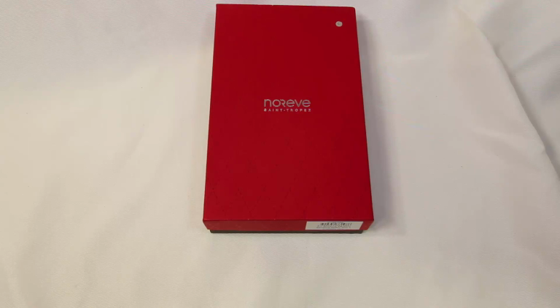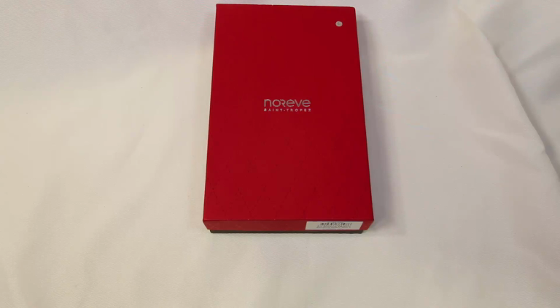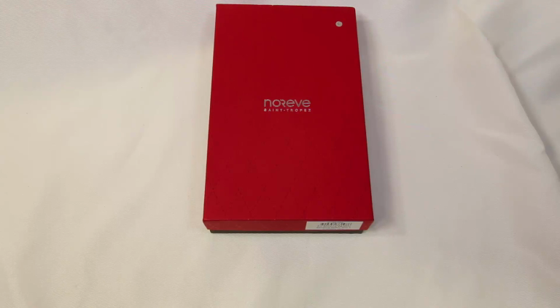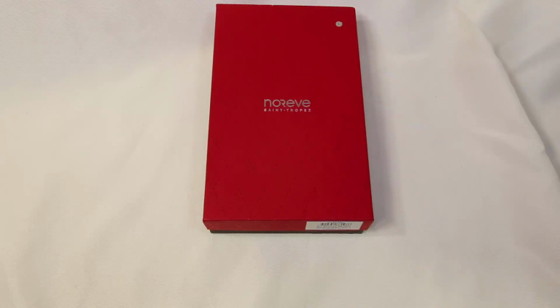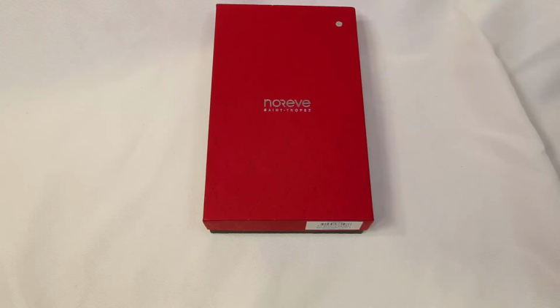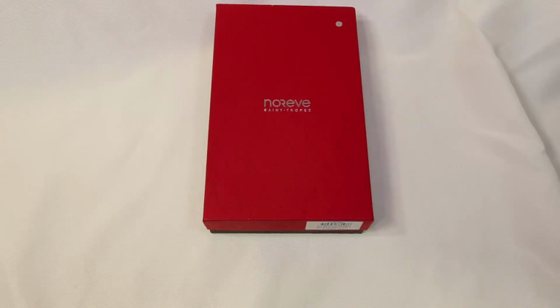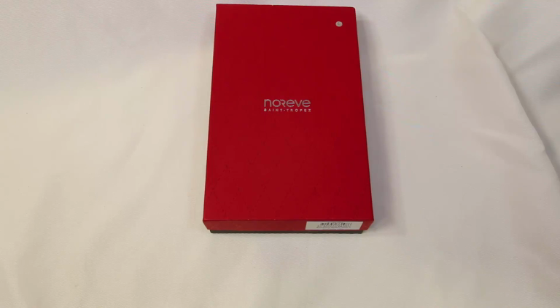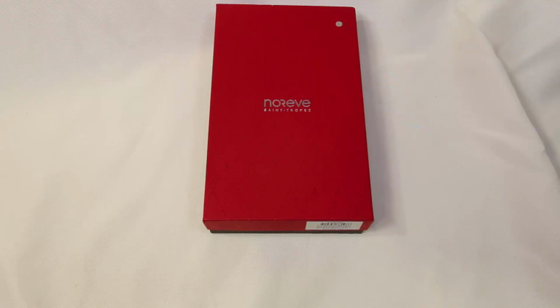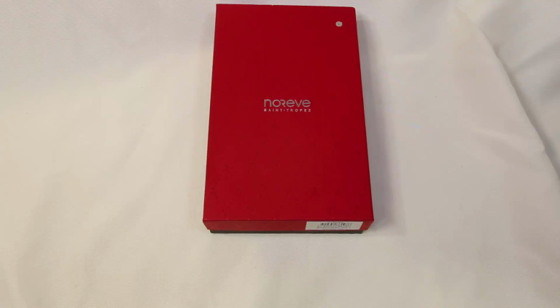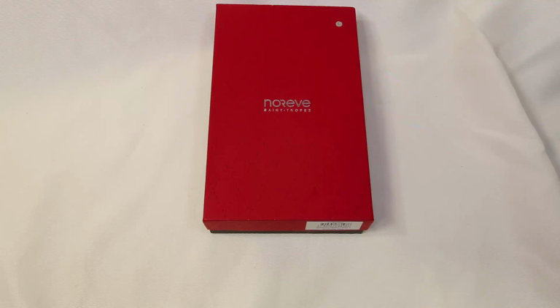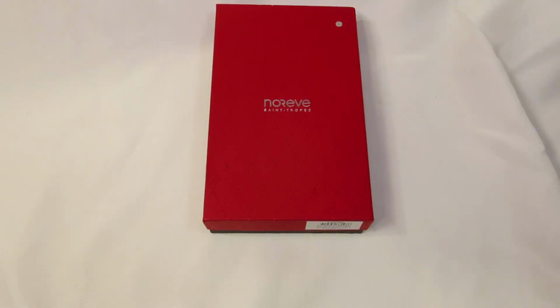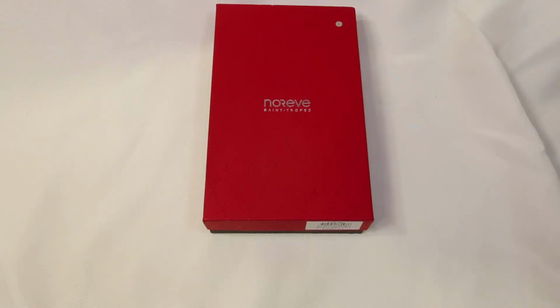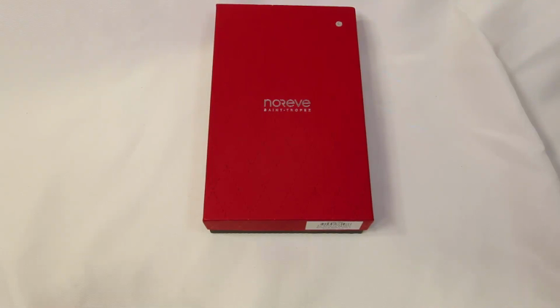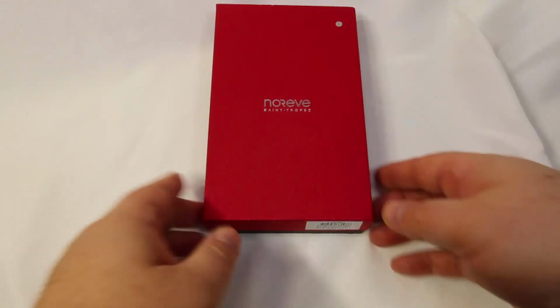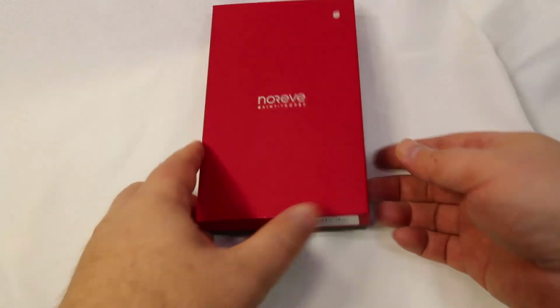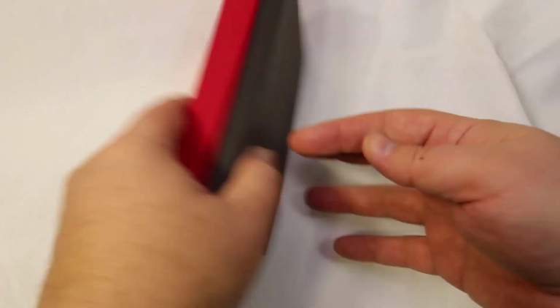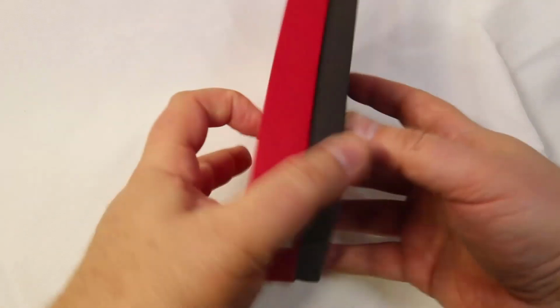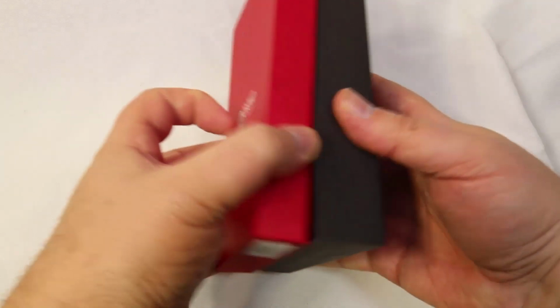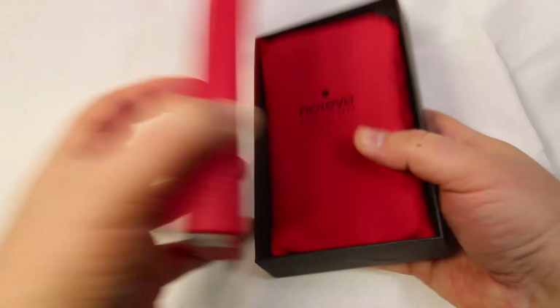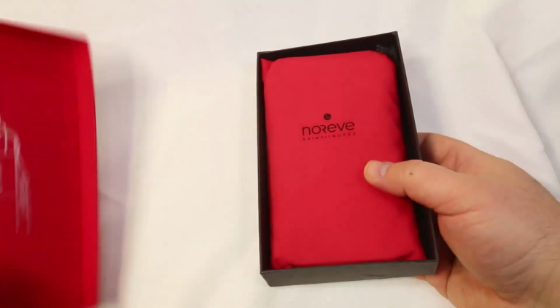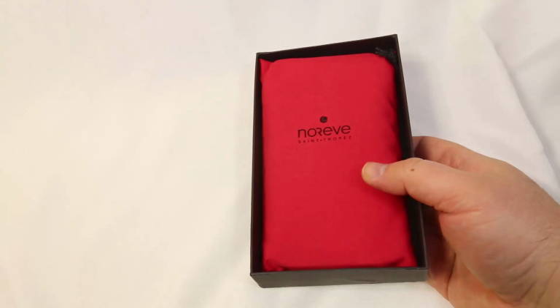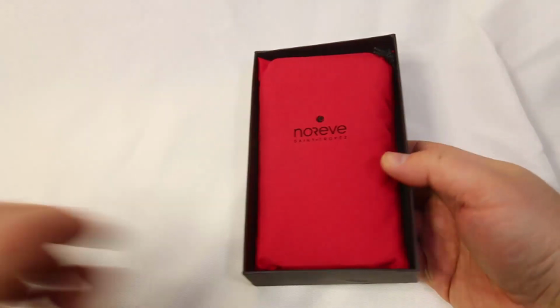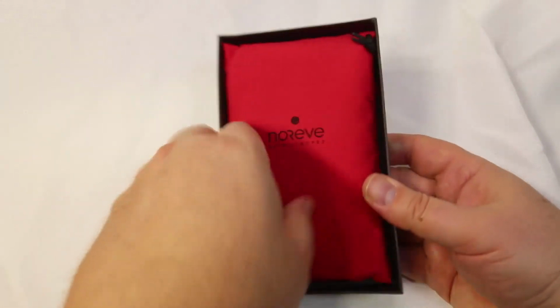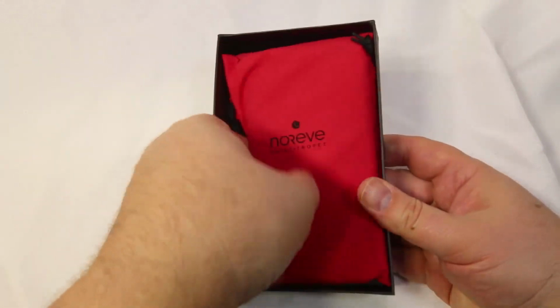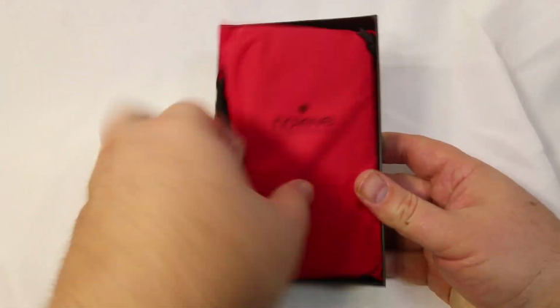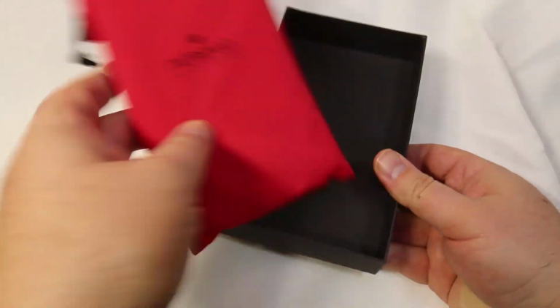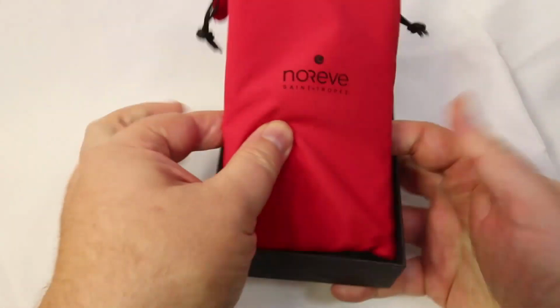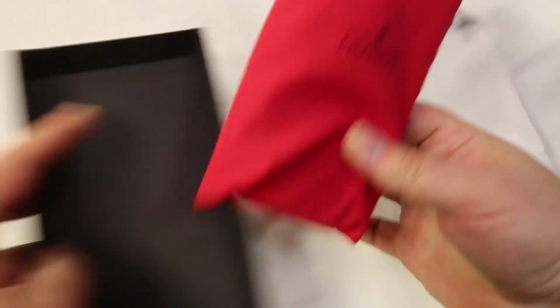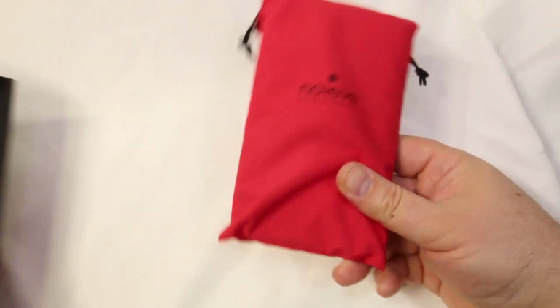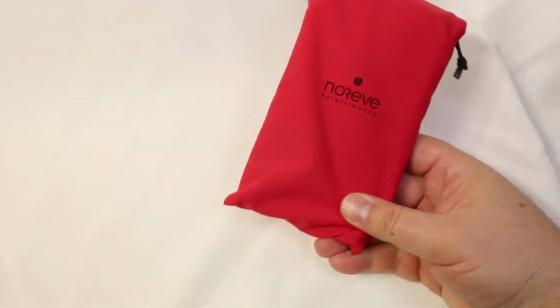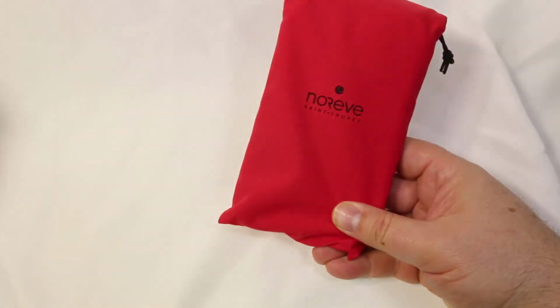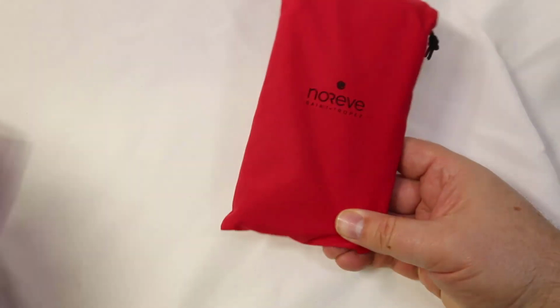This is their Note 4 leather case. You can get a variety of different colors. It's the Tradition 21168T — if you want to search for that on their website, you should be able to find it.